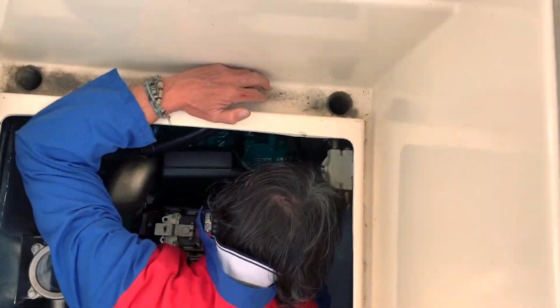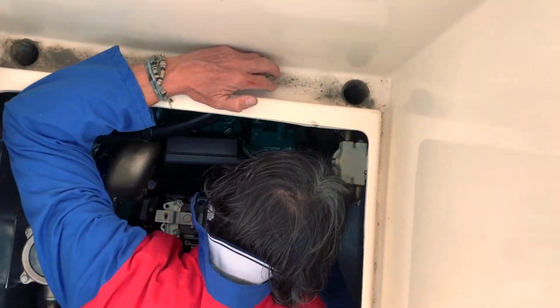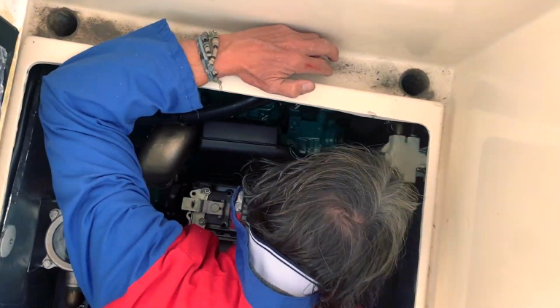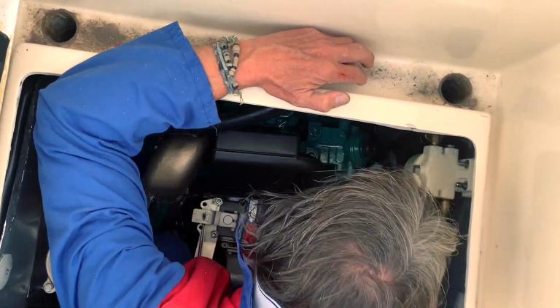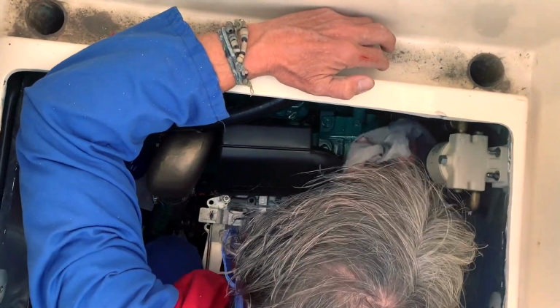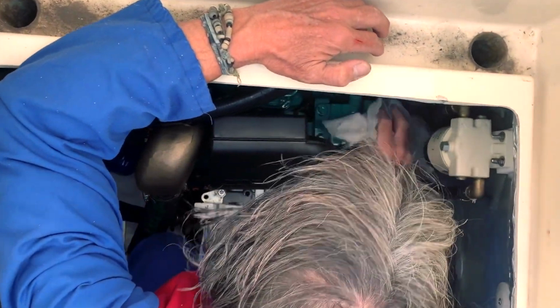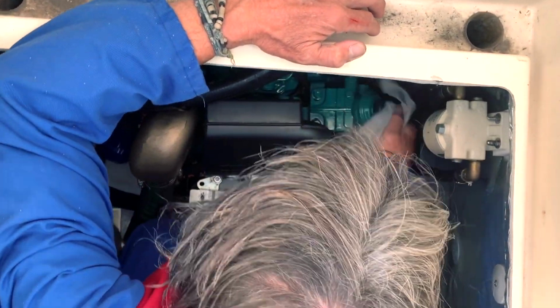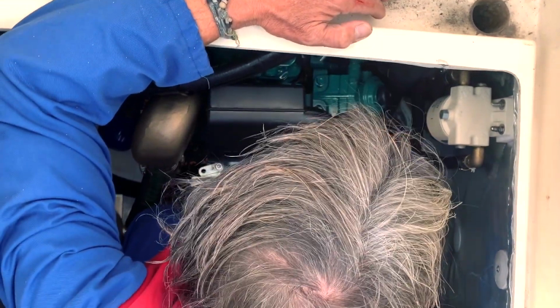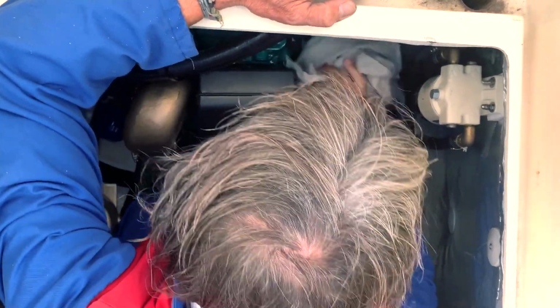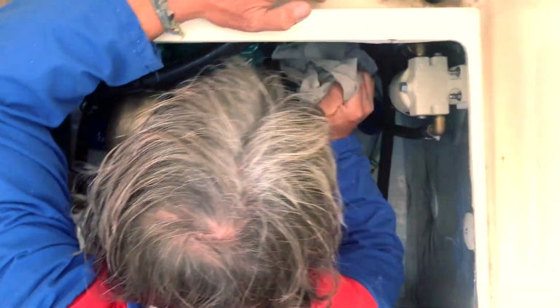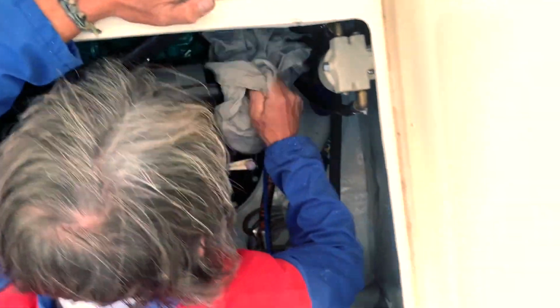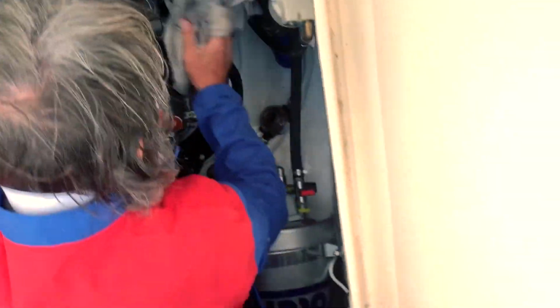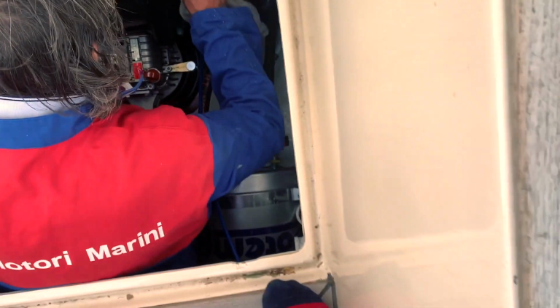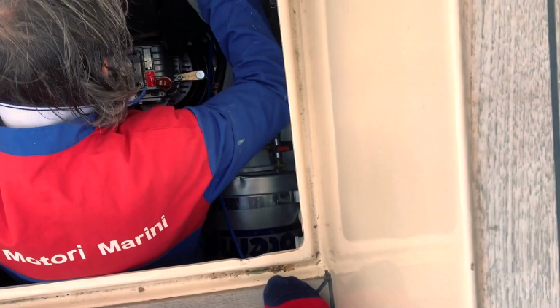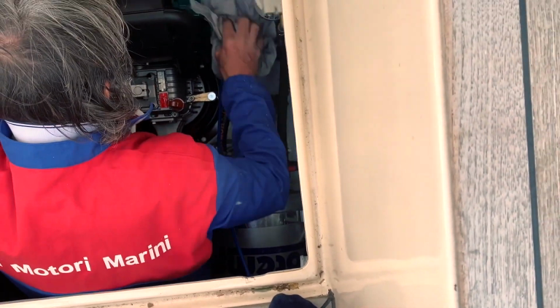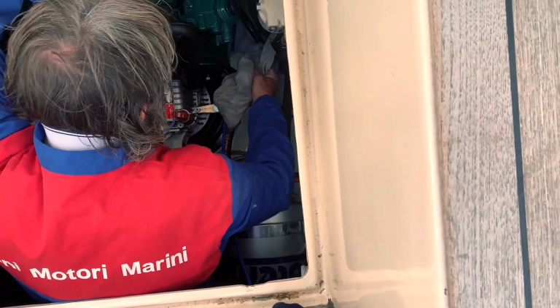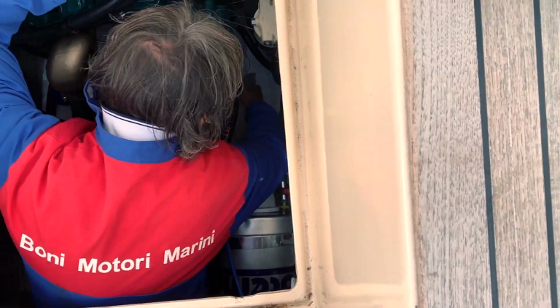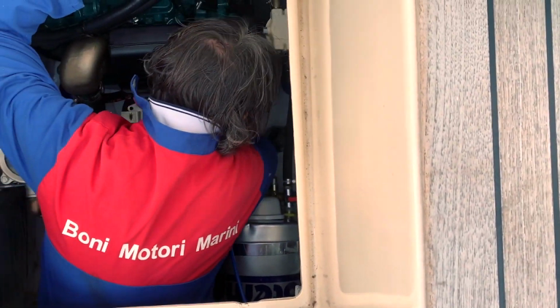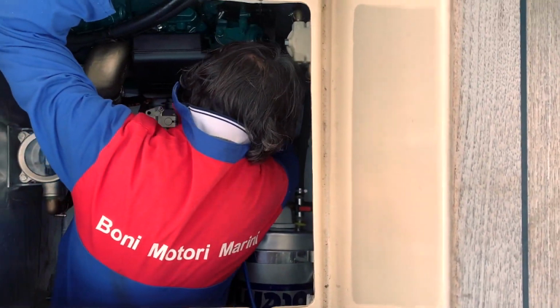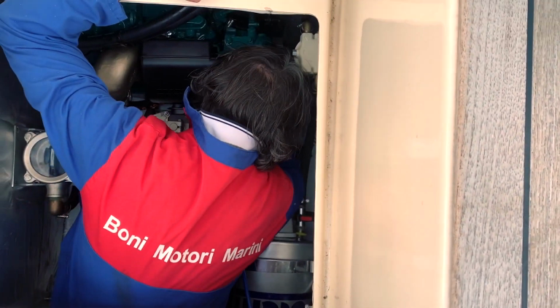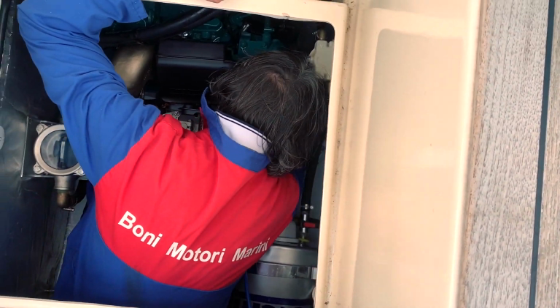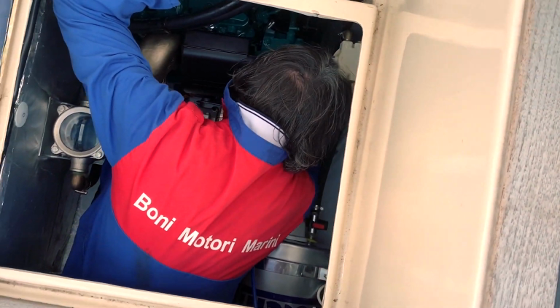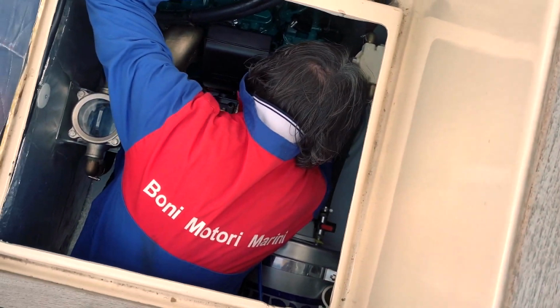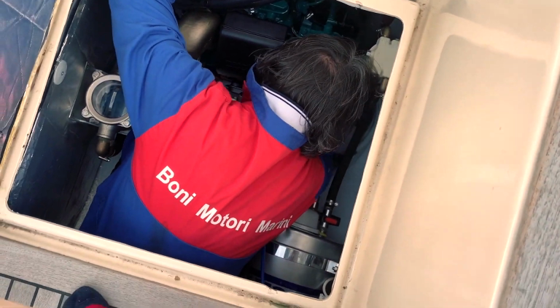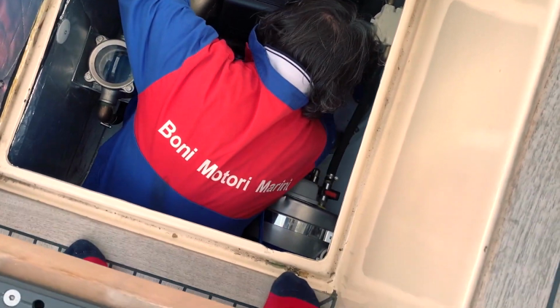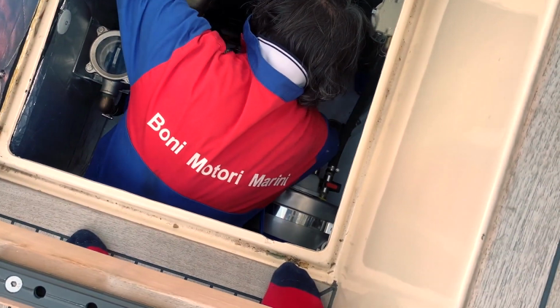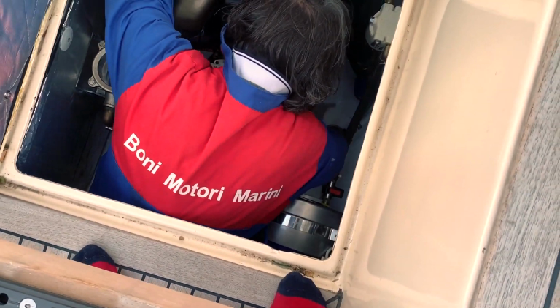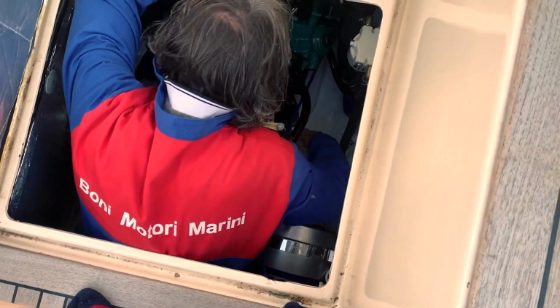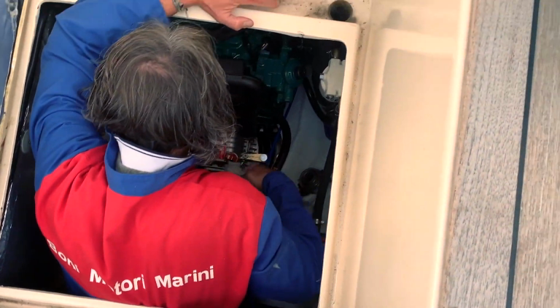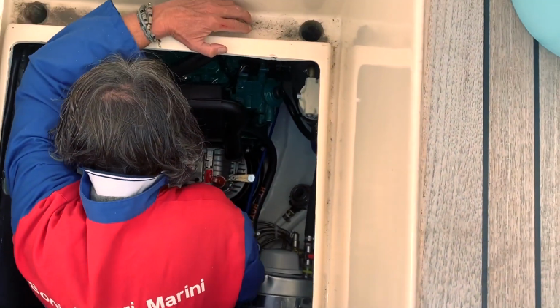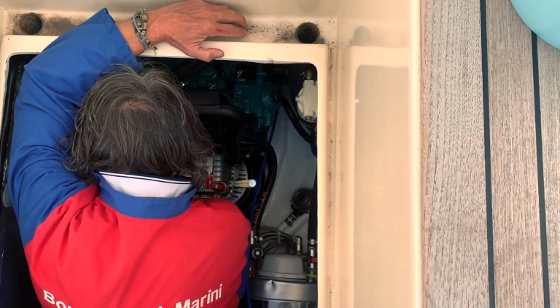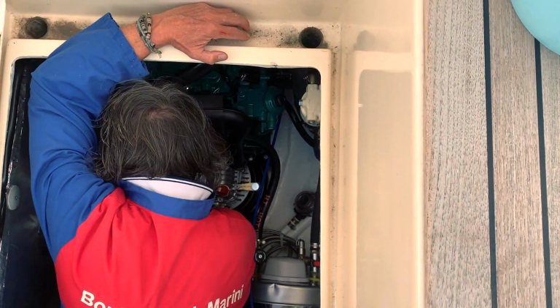Time to clean the engine room from the few drops of antifreeze released during the transfer to the filter. Andrea is cleaning everything.